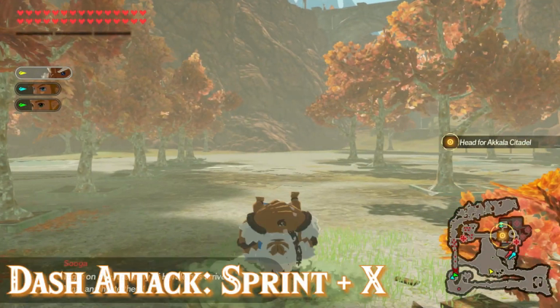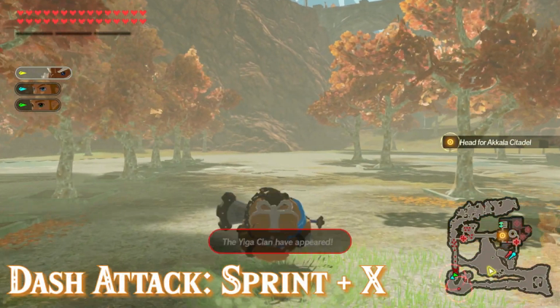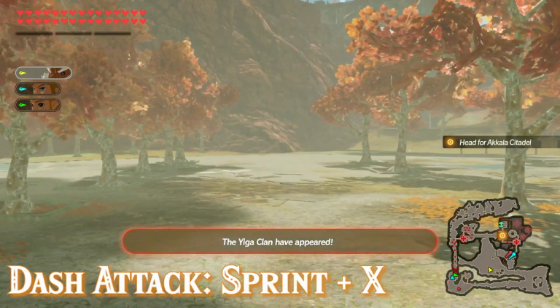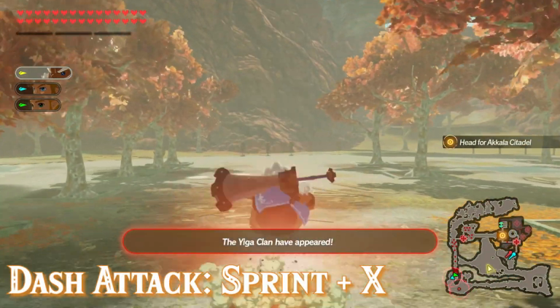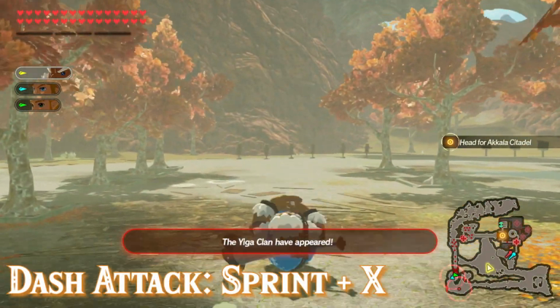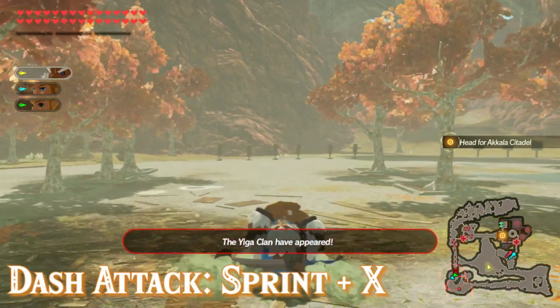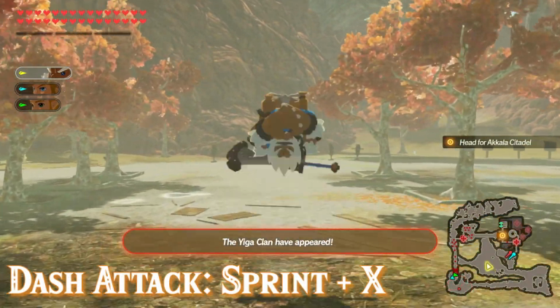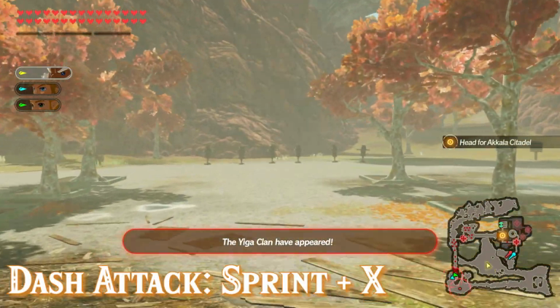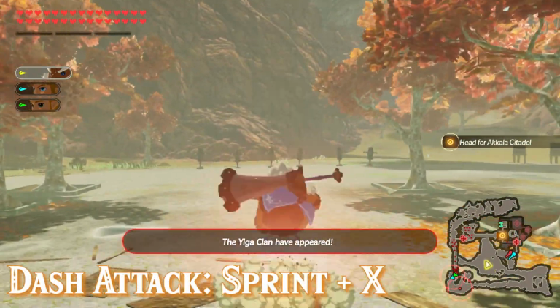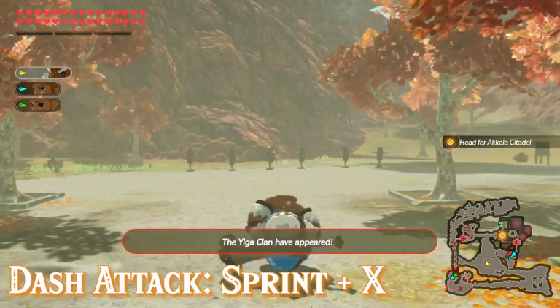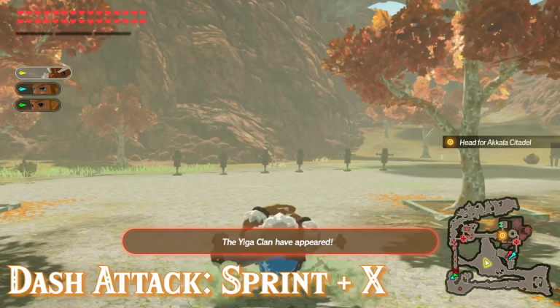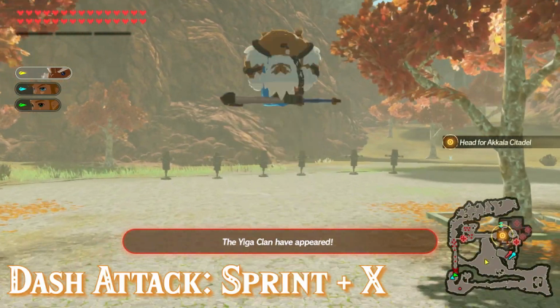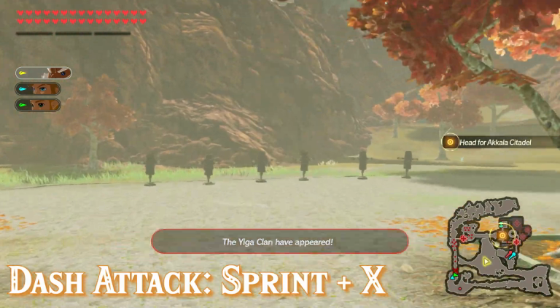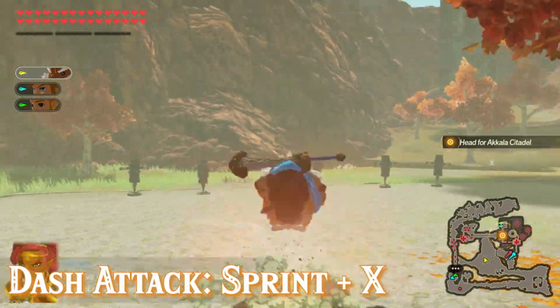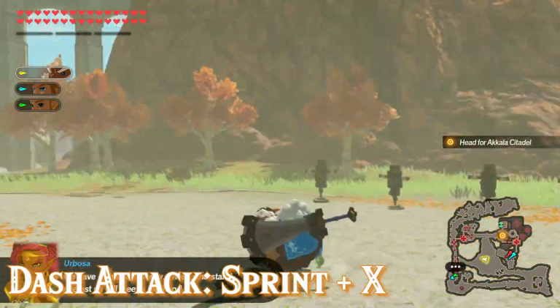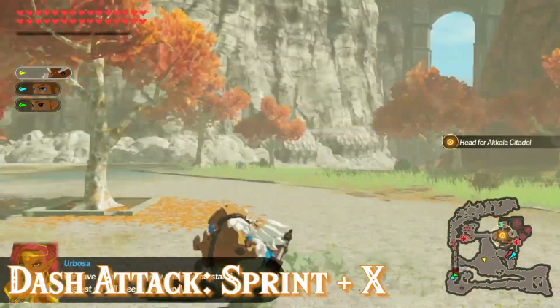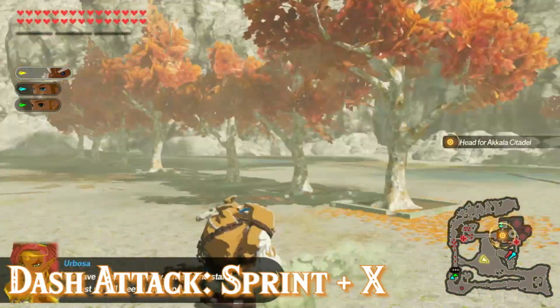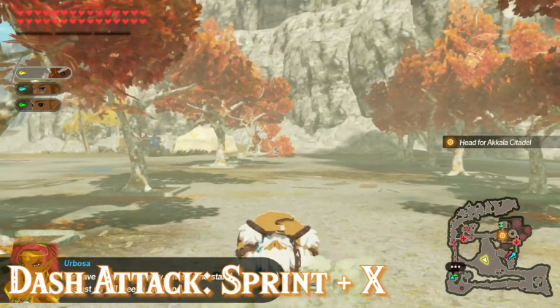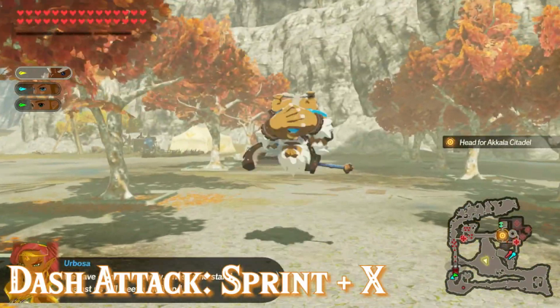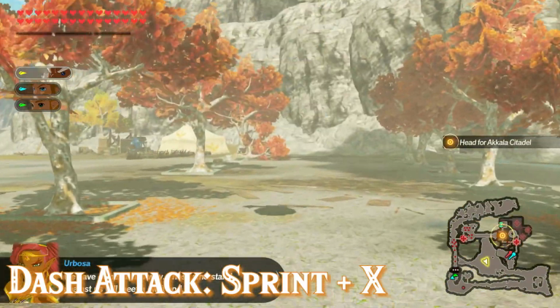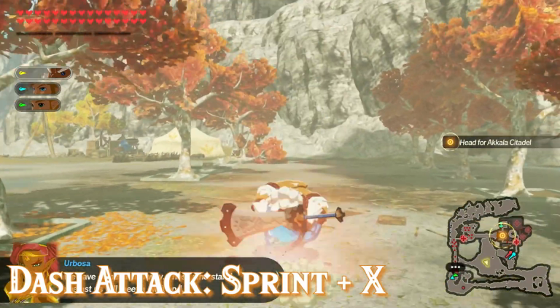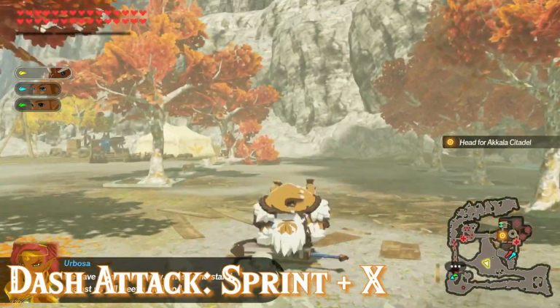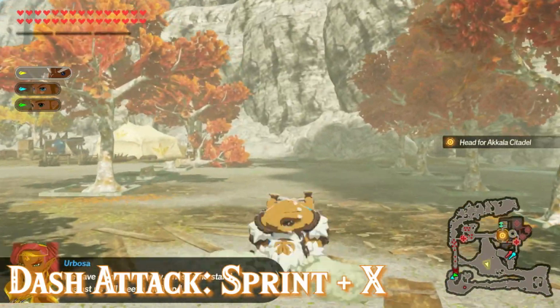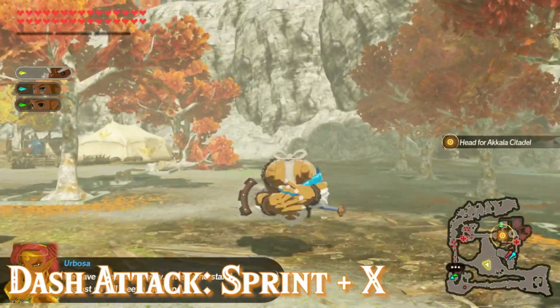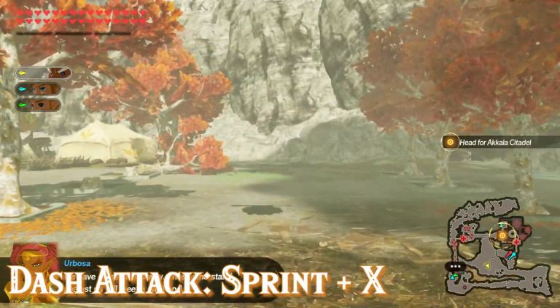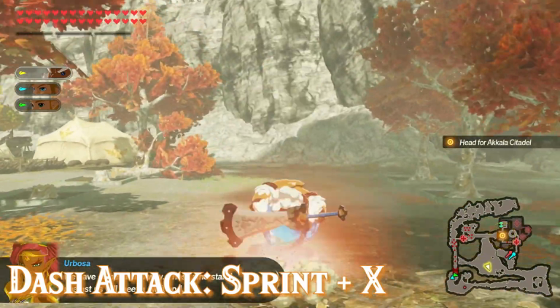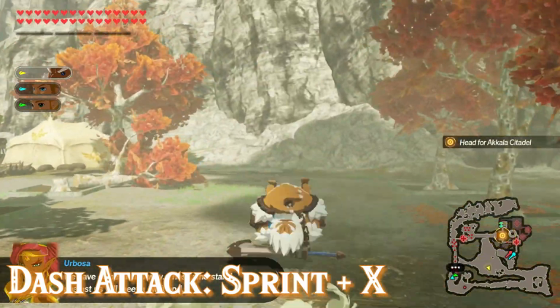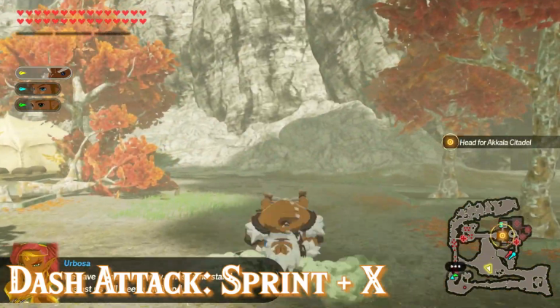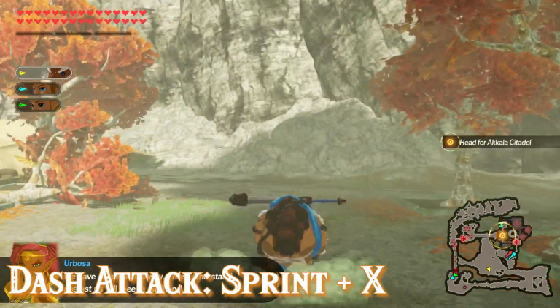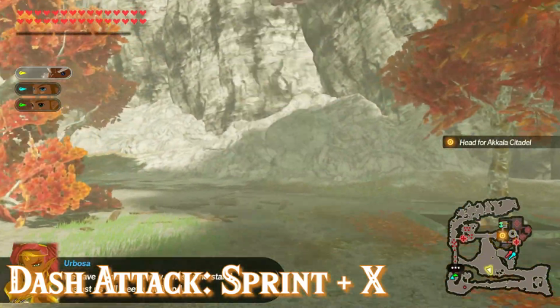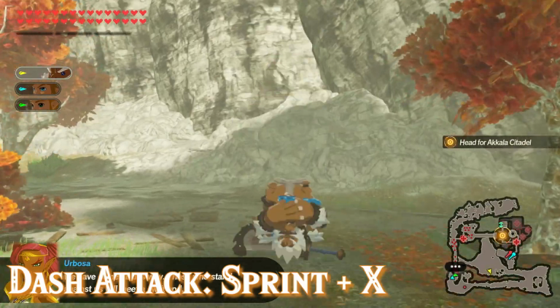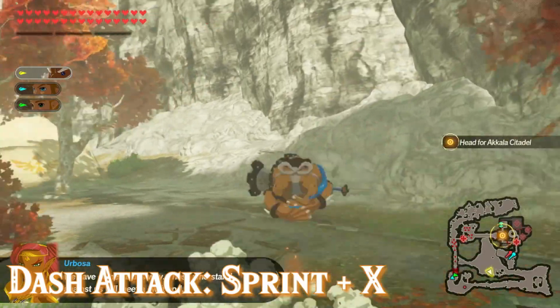Next up is another dash attack, and this one is a lot weaker. It is performed by sprinting and pressing X. This will make Daruk do a jump while he's rolling and slam back to the ground, damaging nearby enemies.